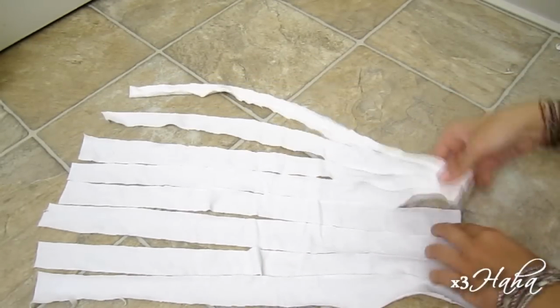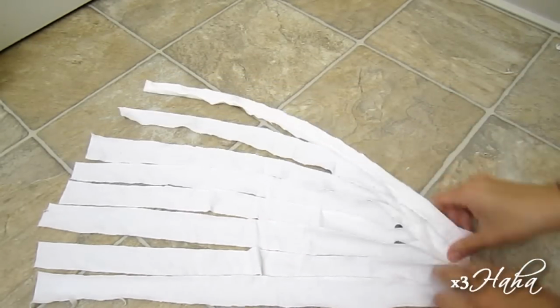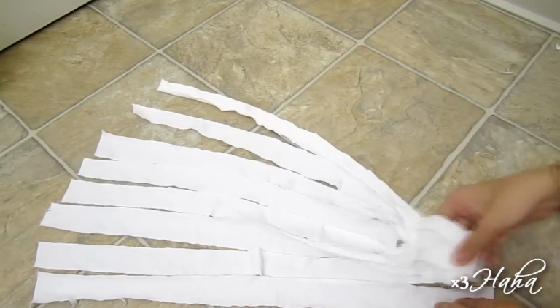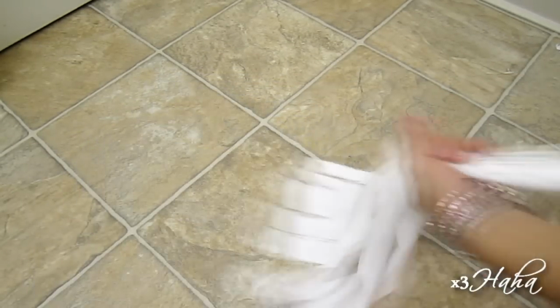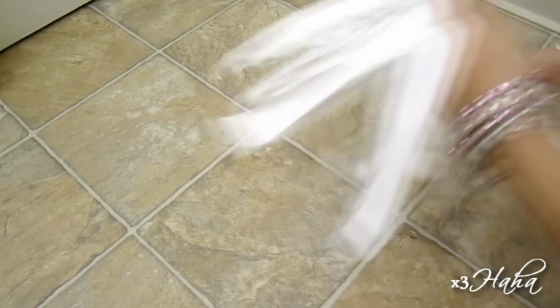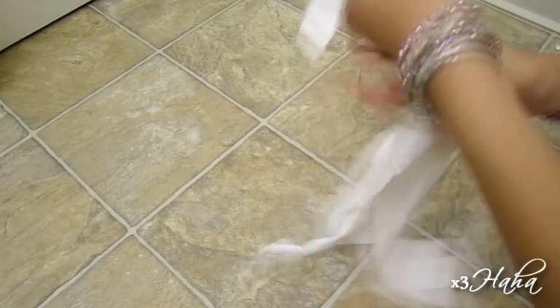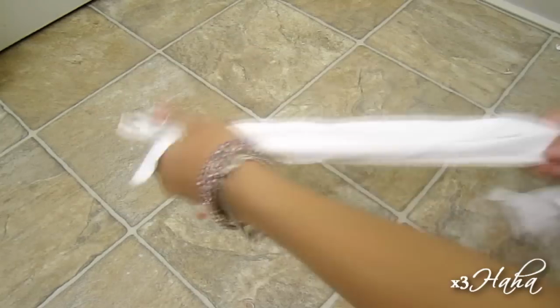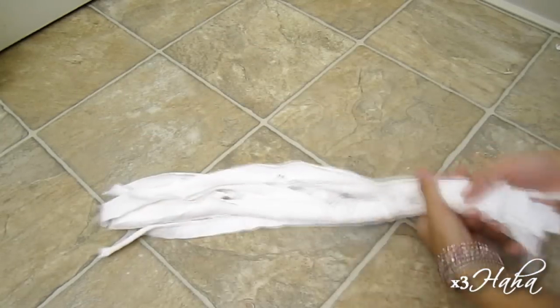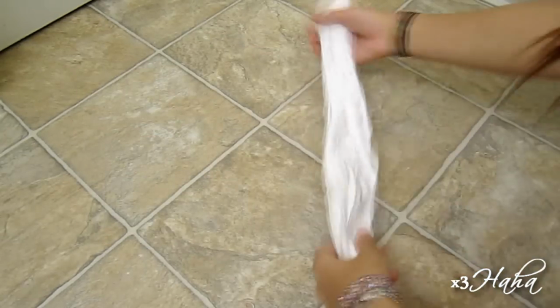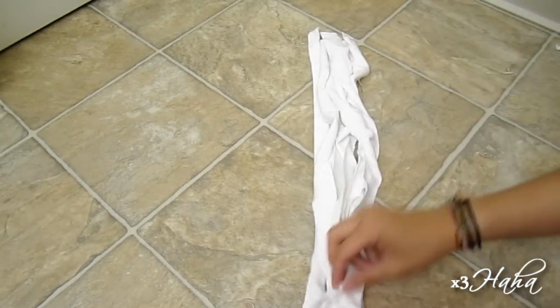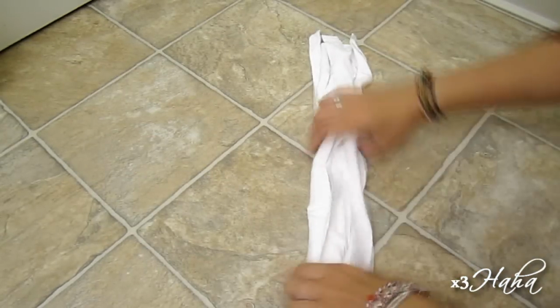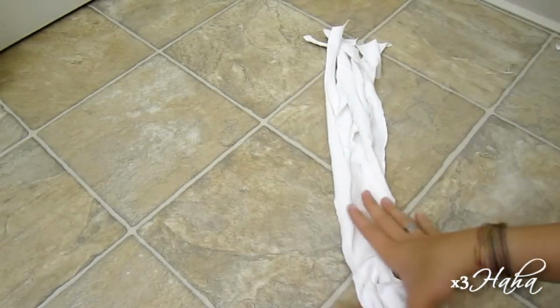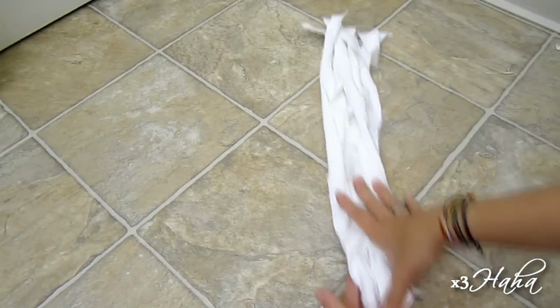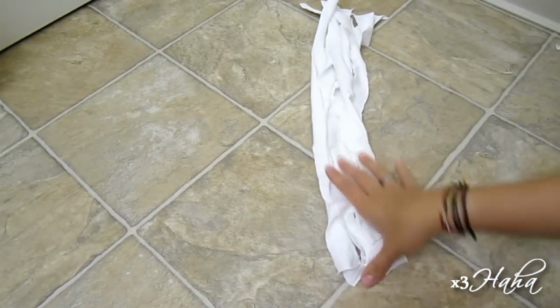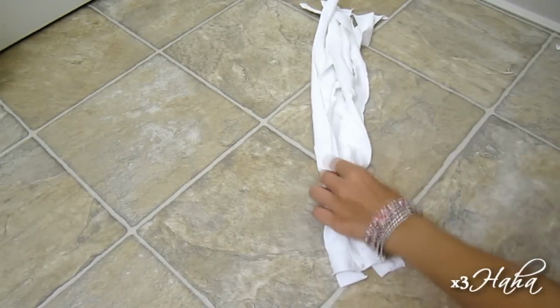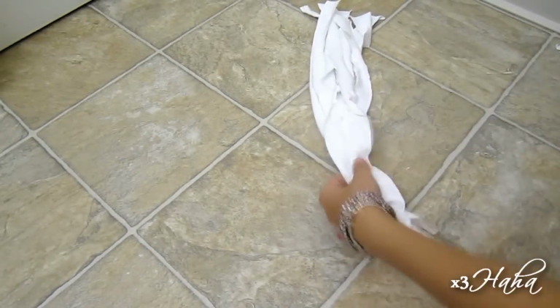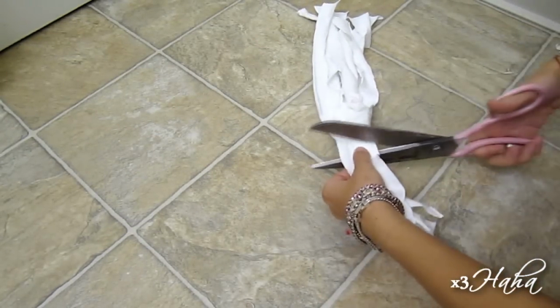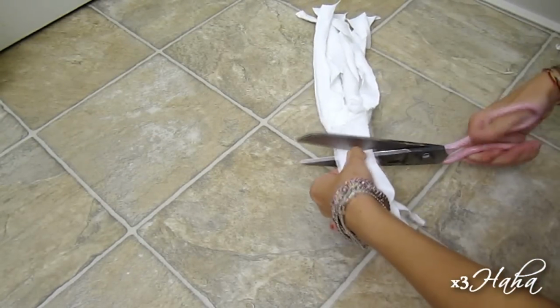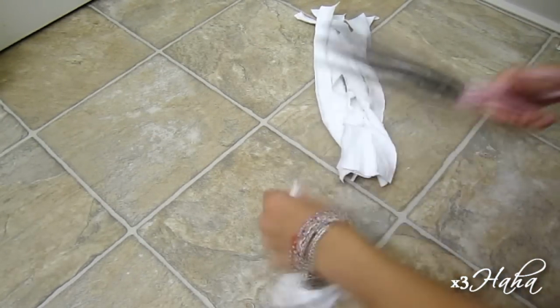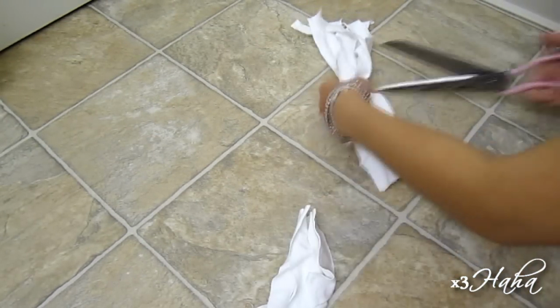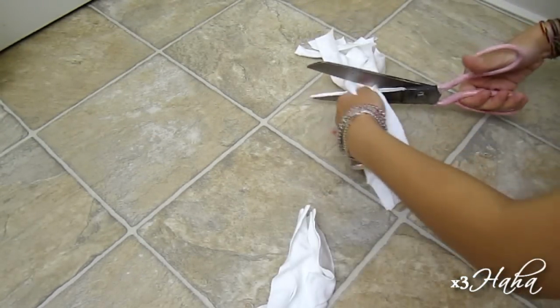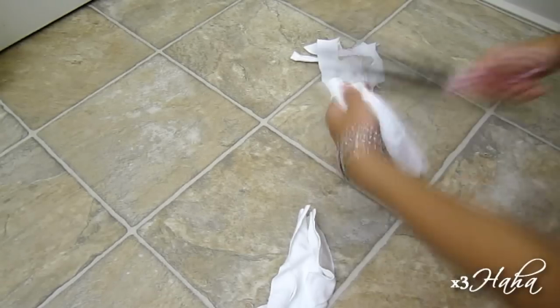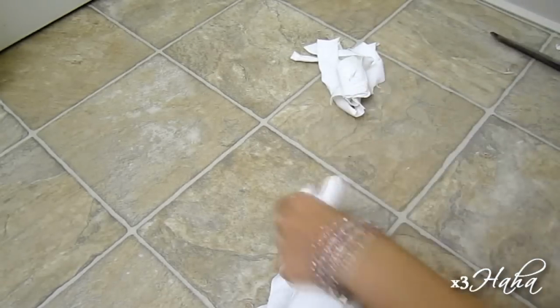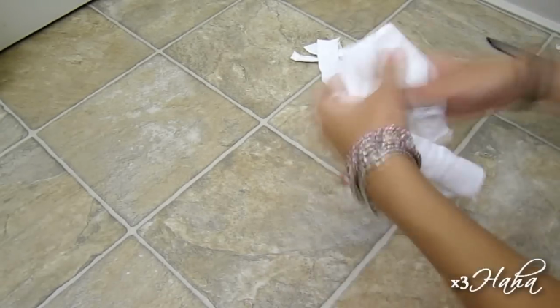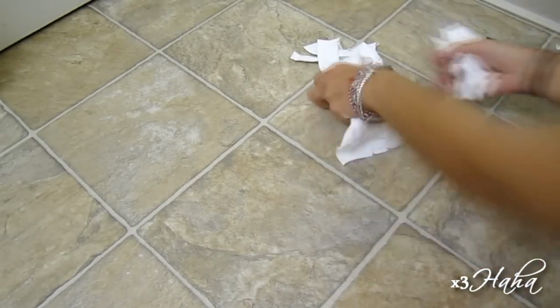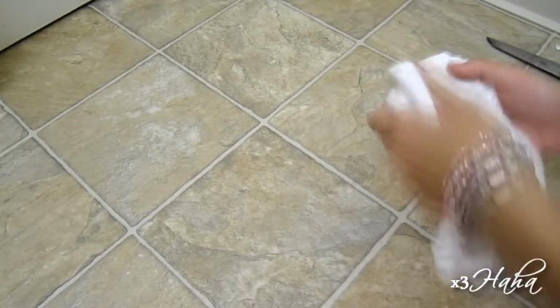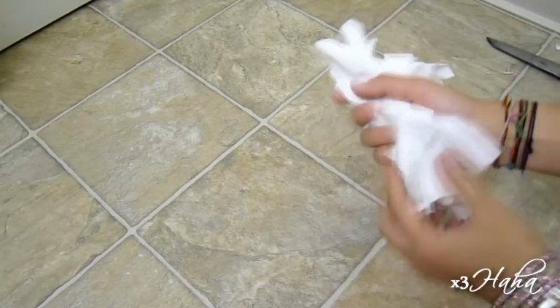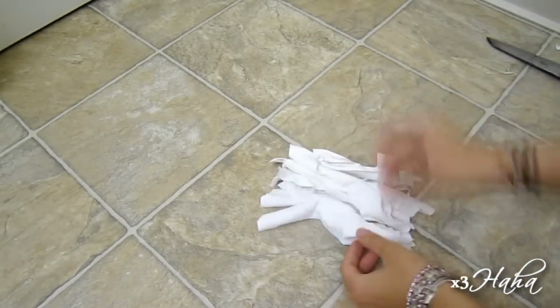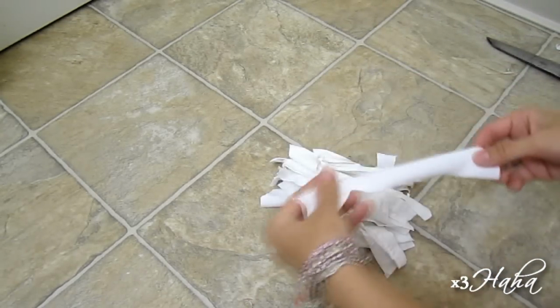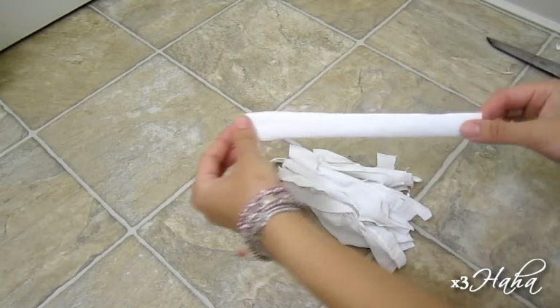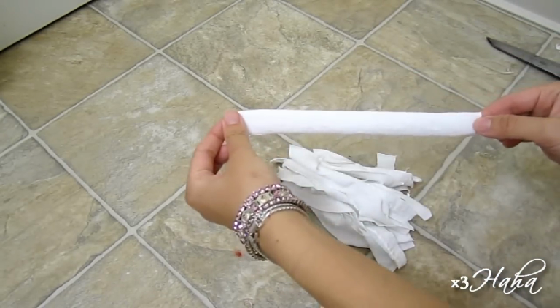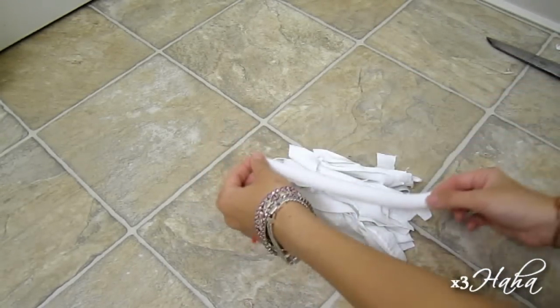Then gather all of them together. Use your hand to roughly measure out the length and cut your strips into shorter pieces. Each strip should be about 4 to 6 inches long.